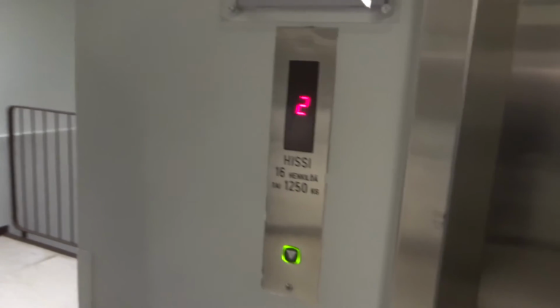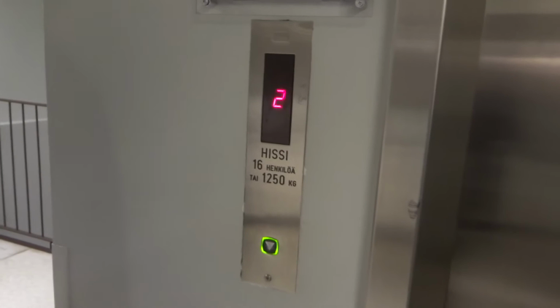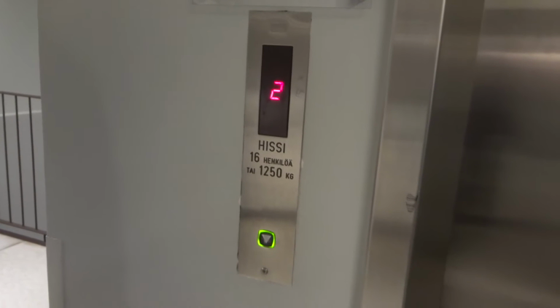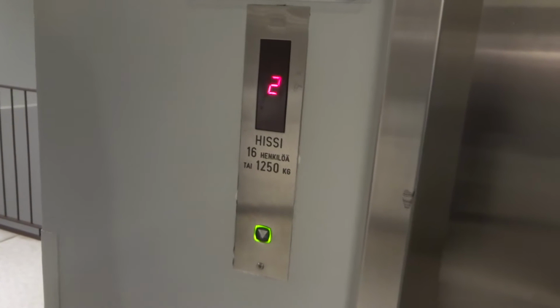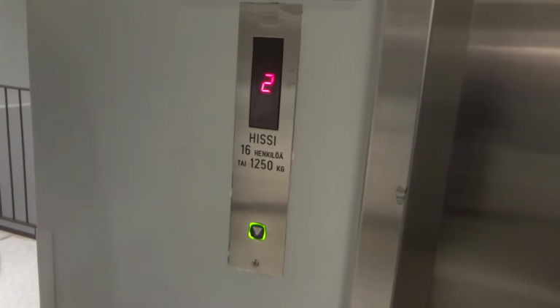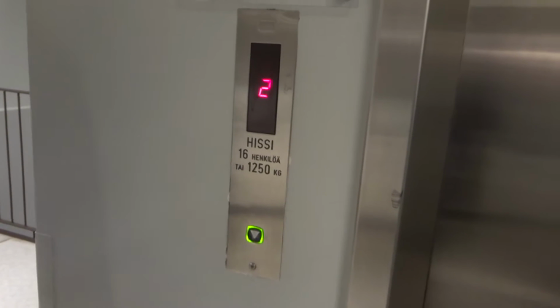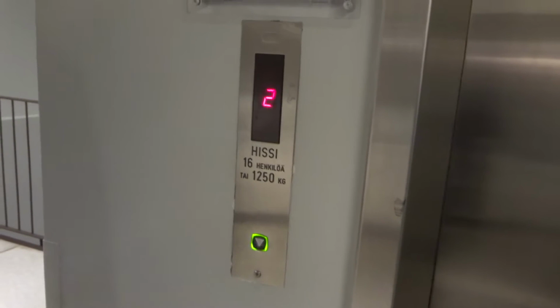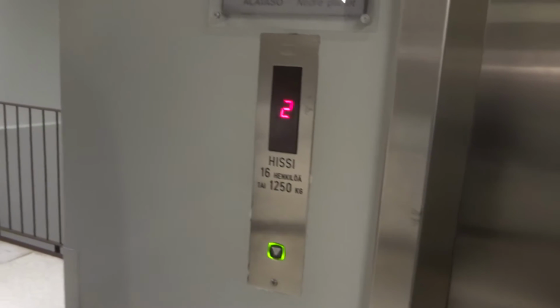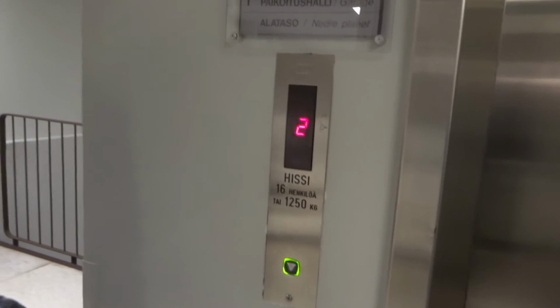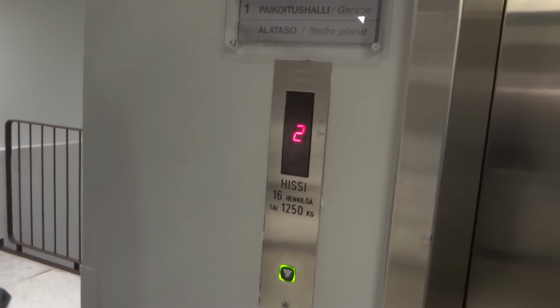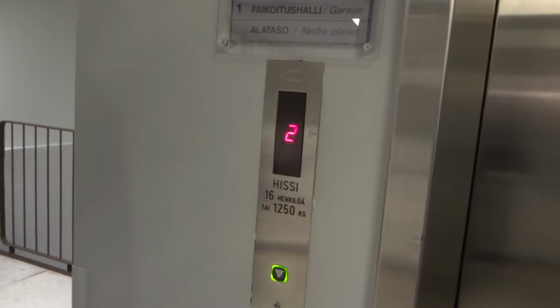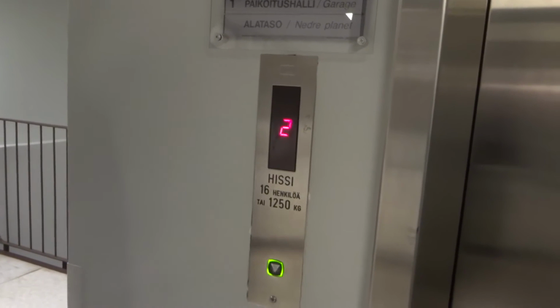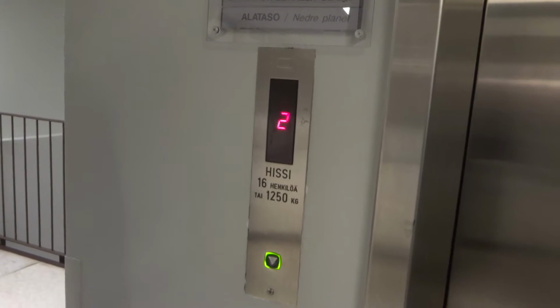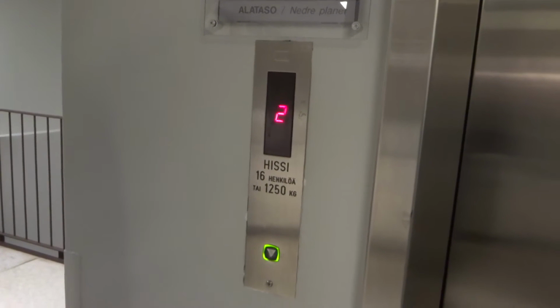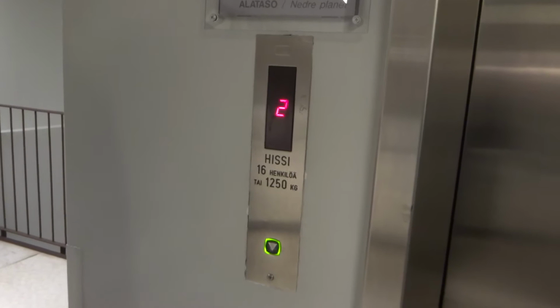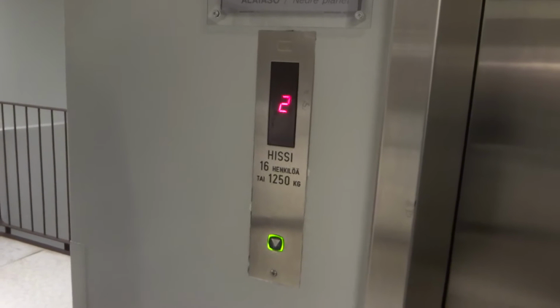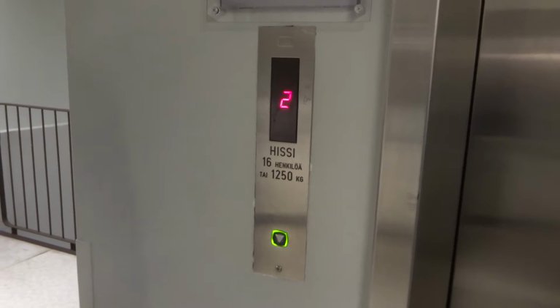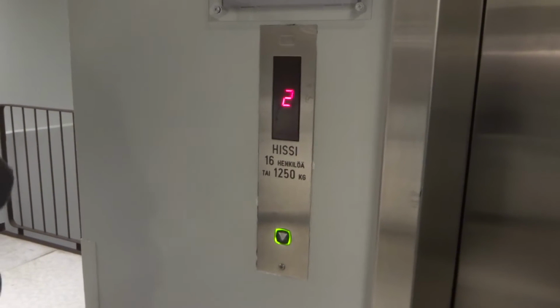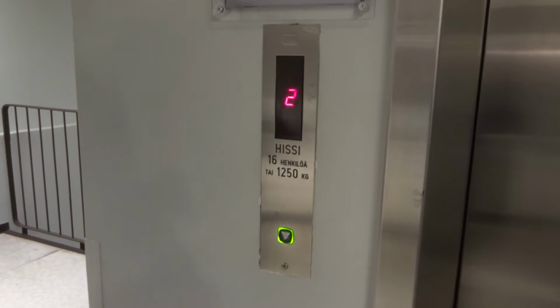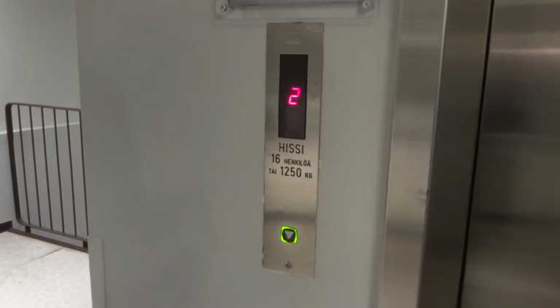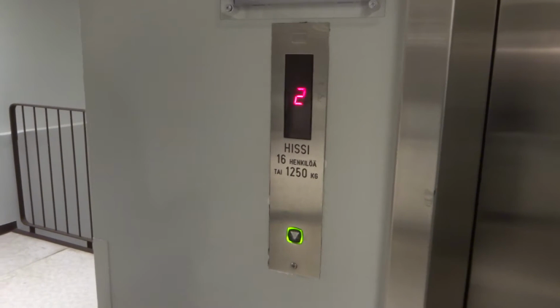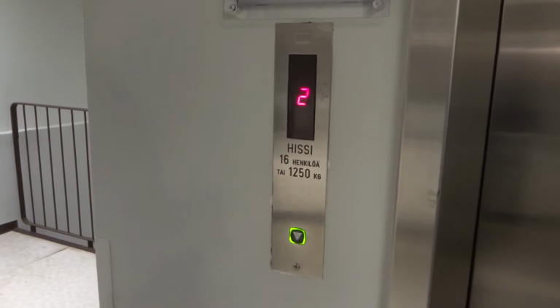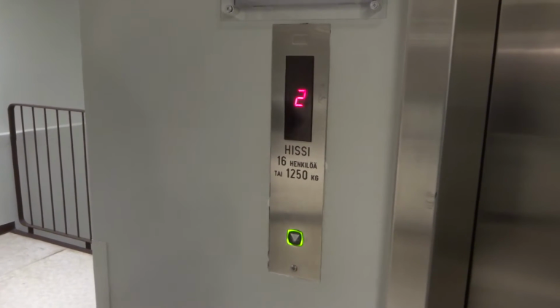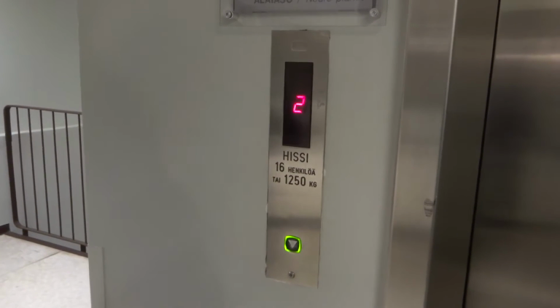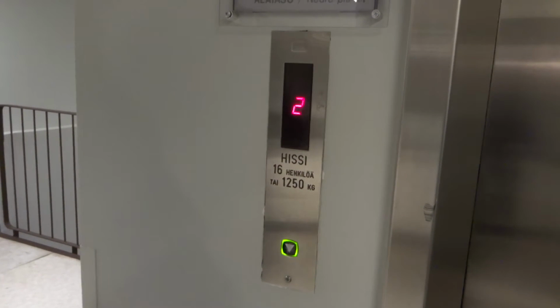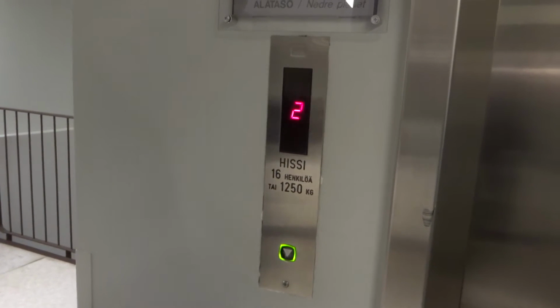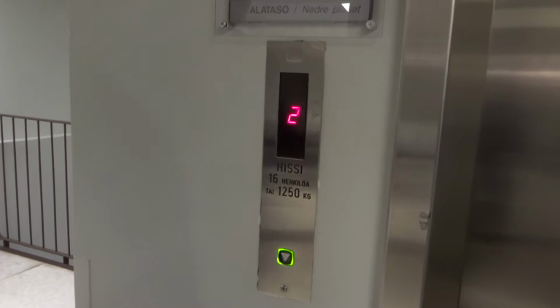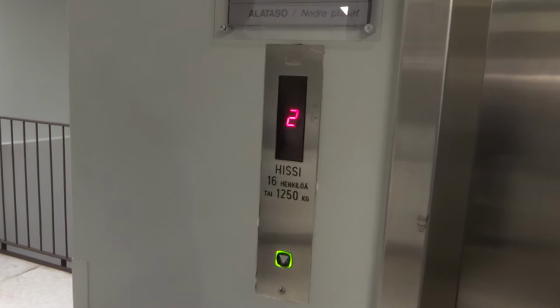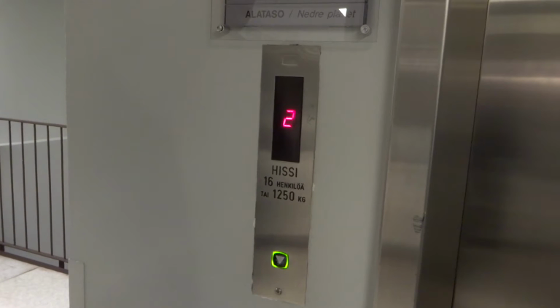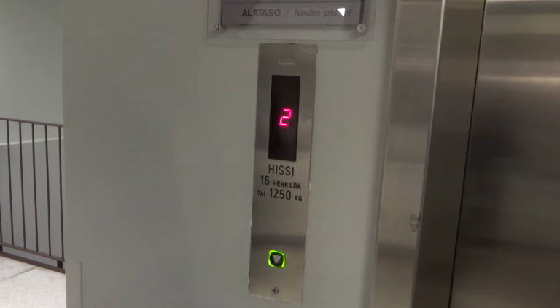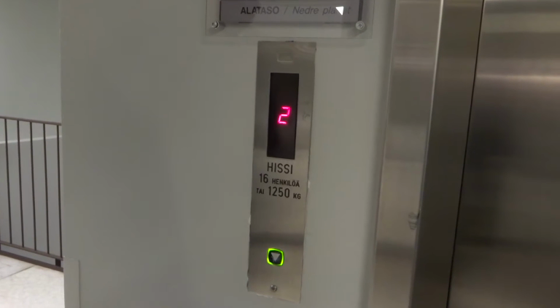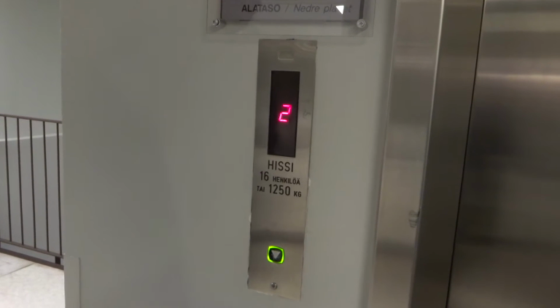Unfortunately, it goes to some basement floors, so they are inaccessible for the public. Only one floor lower and then this floor are accessible. But you can ride it.